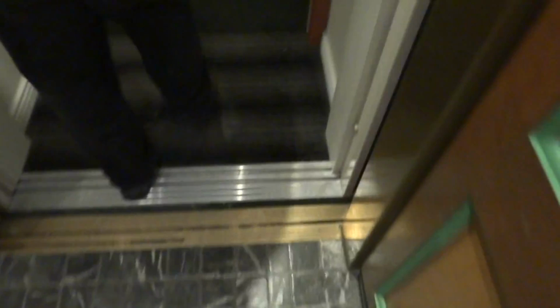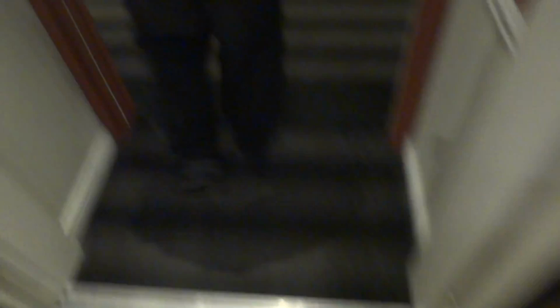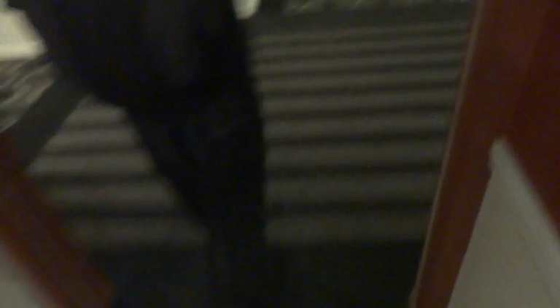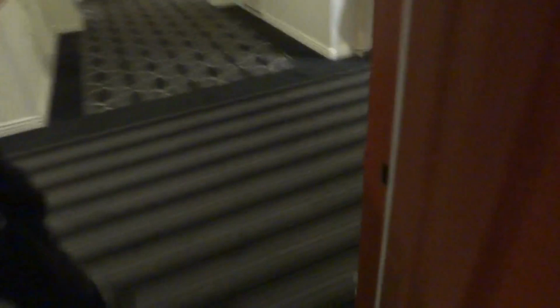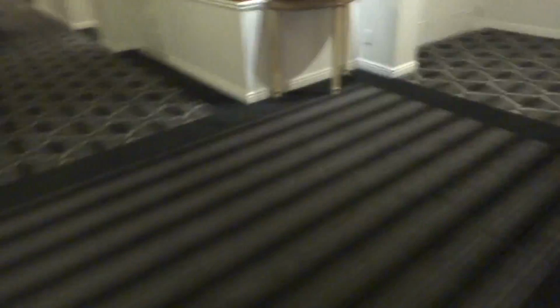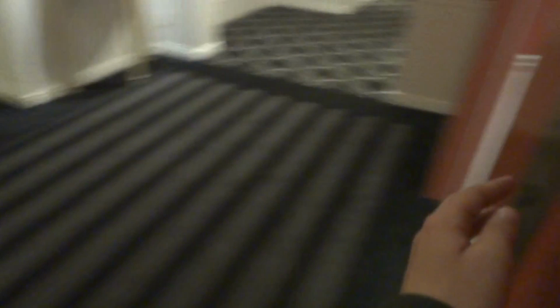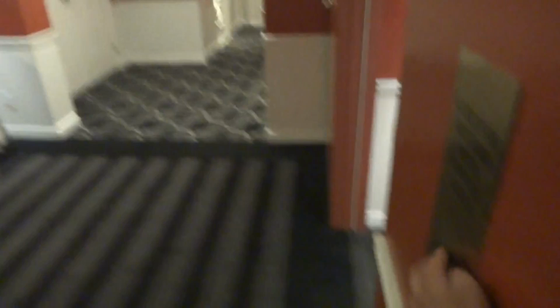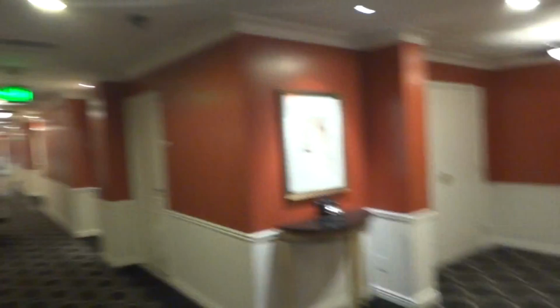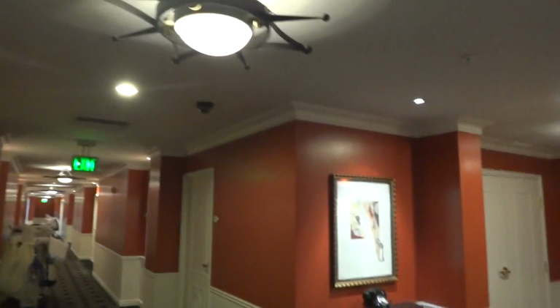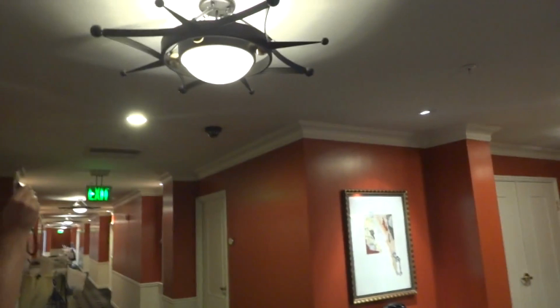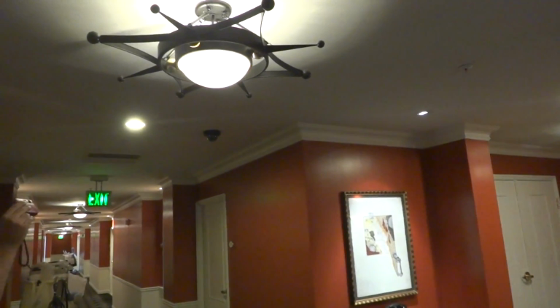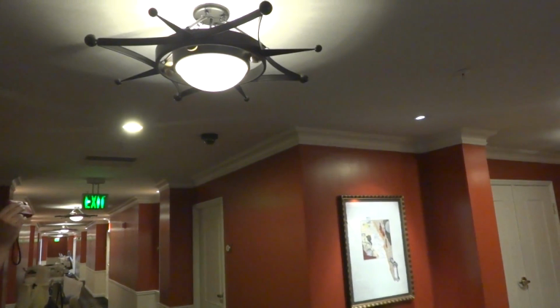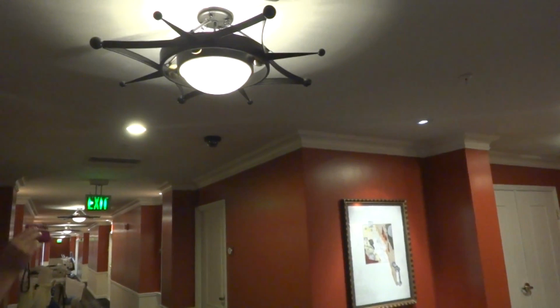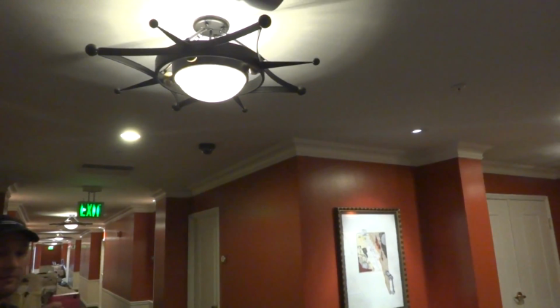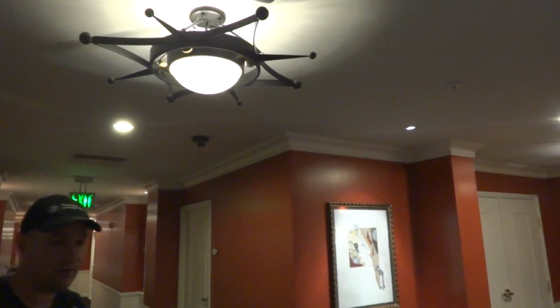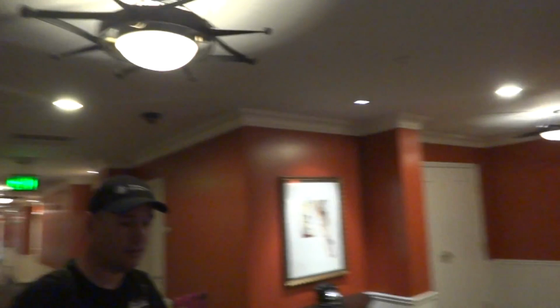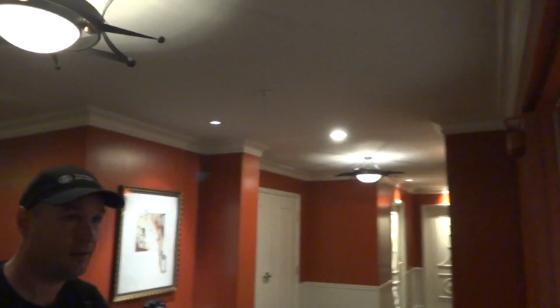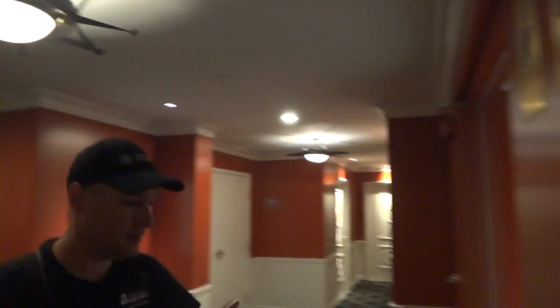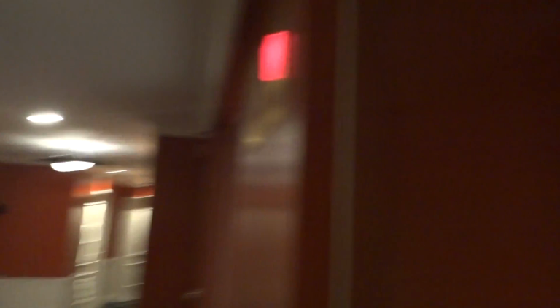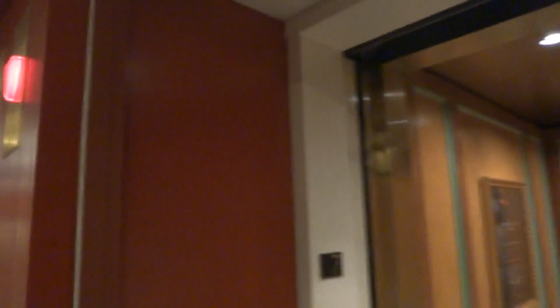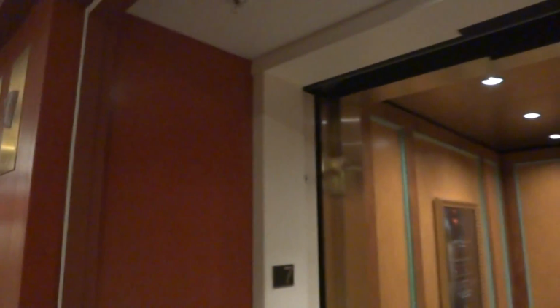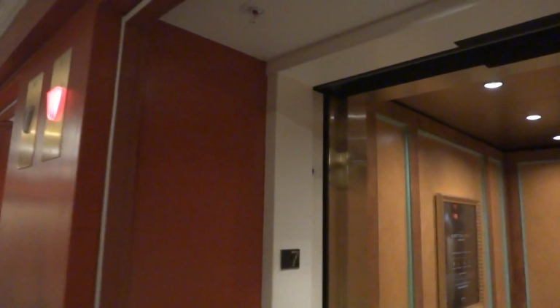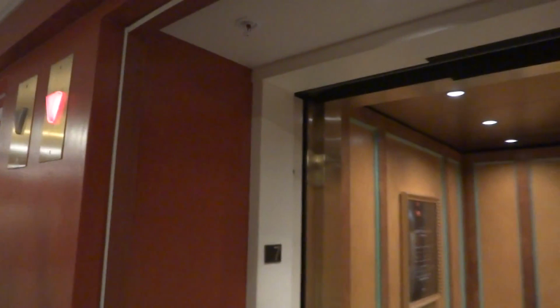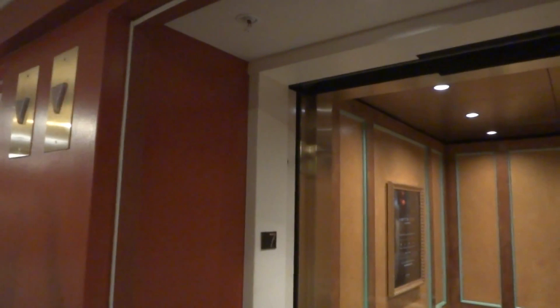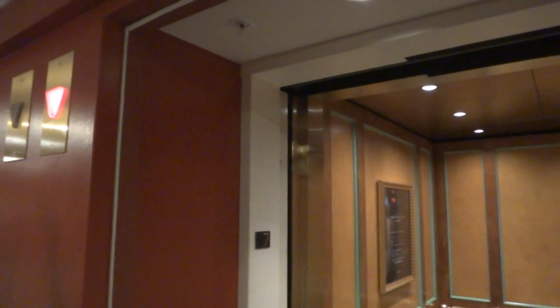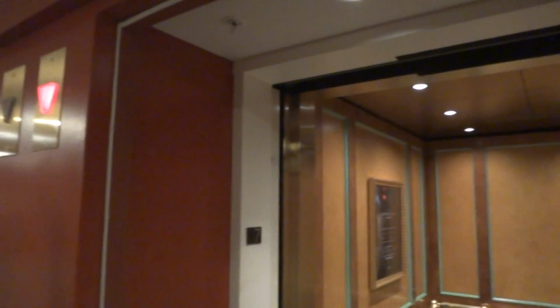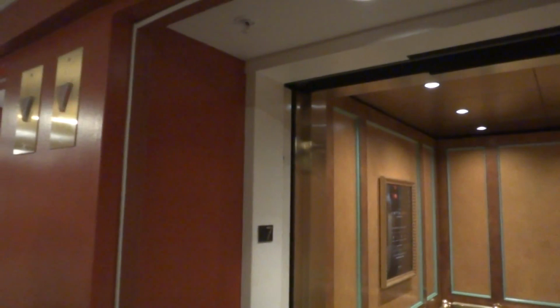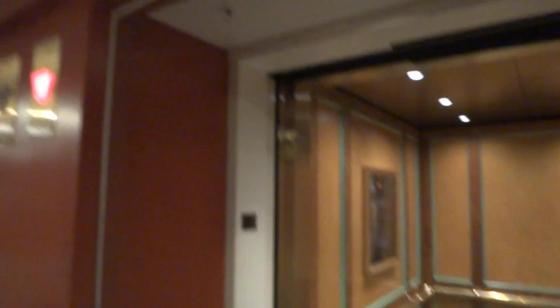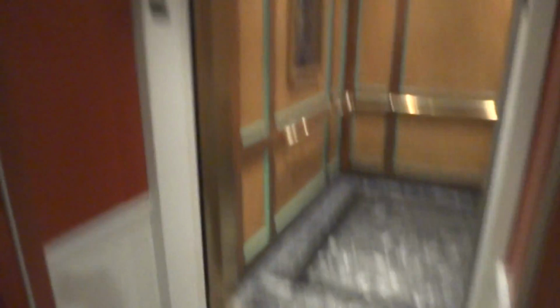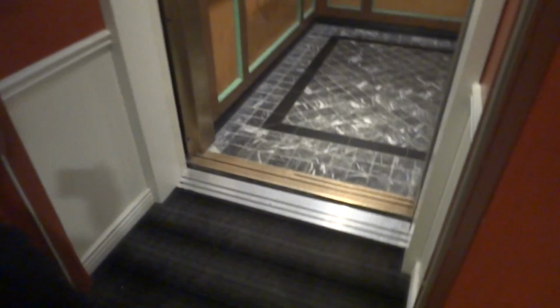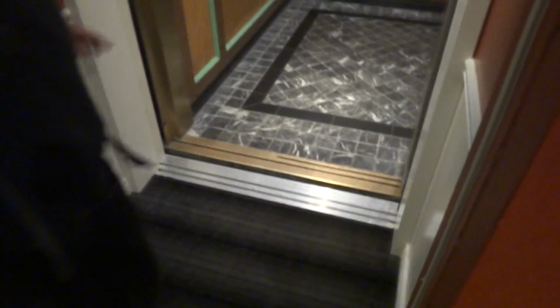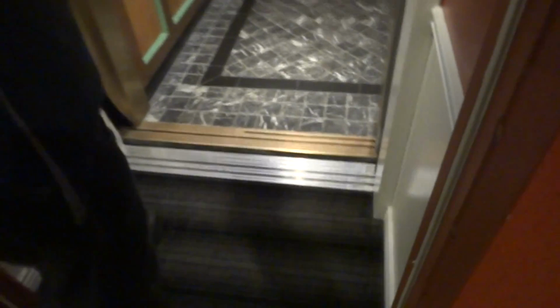Wow, look at these lights. I like that light. I want to listen to it out there. Let me ring the bell. Very nice elevator.